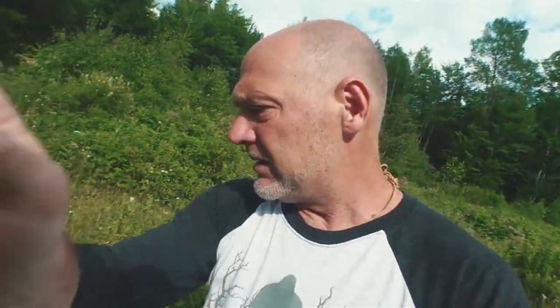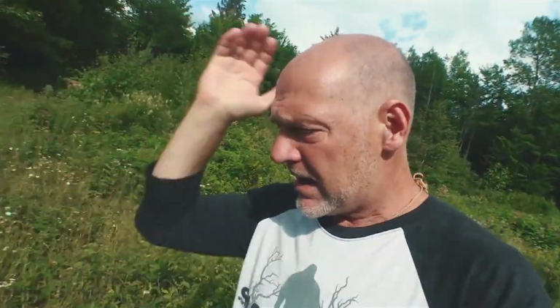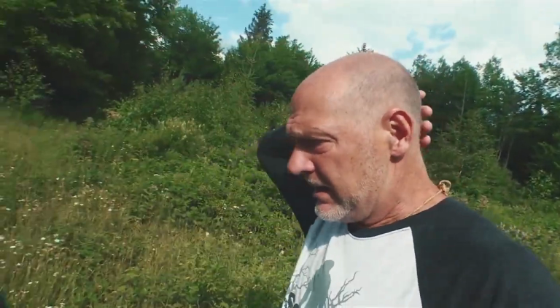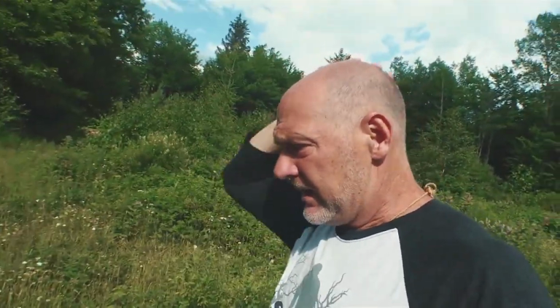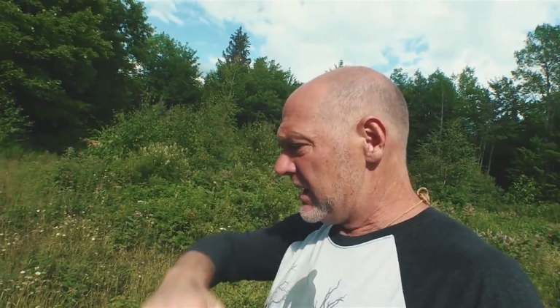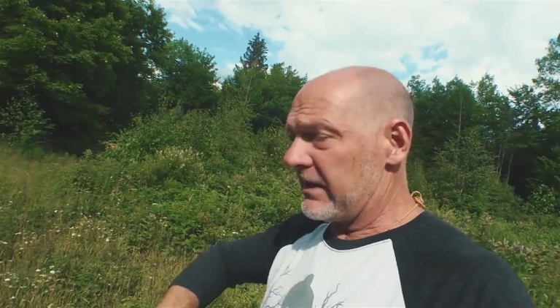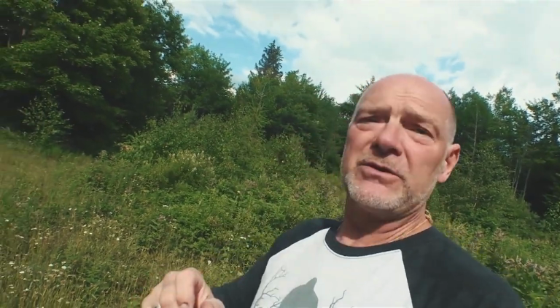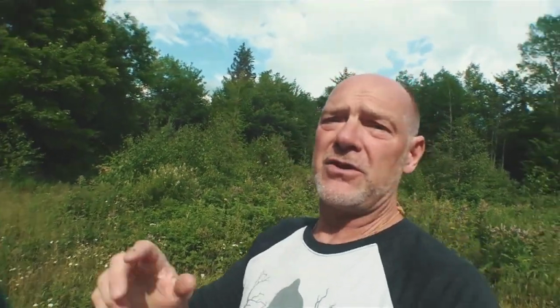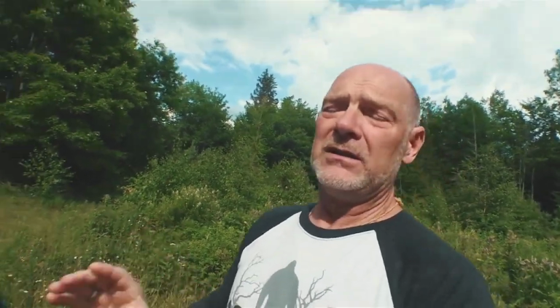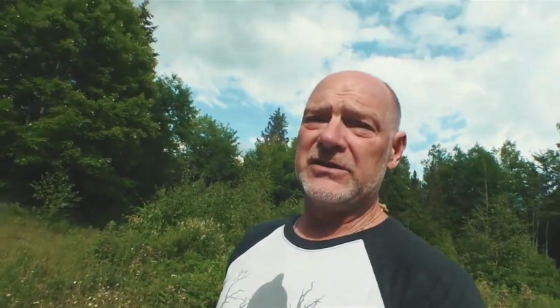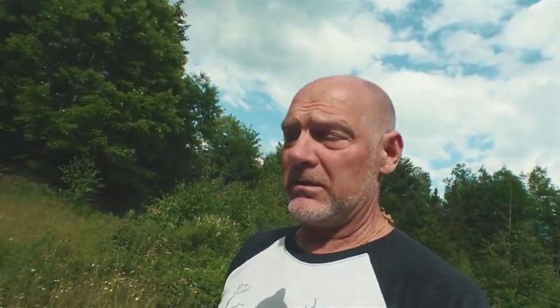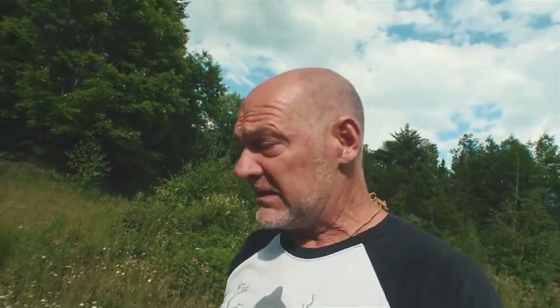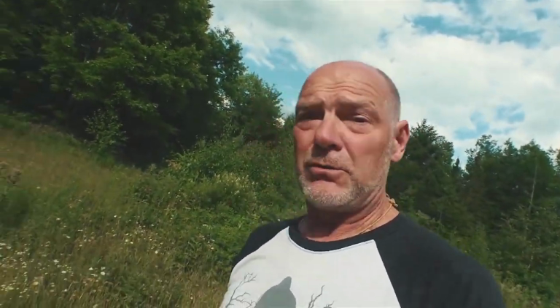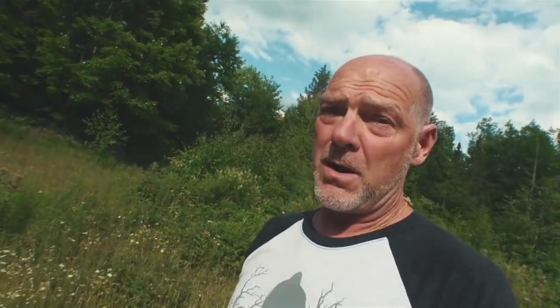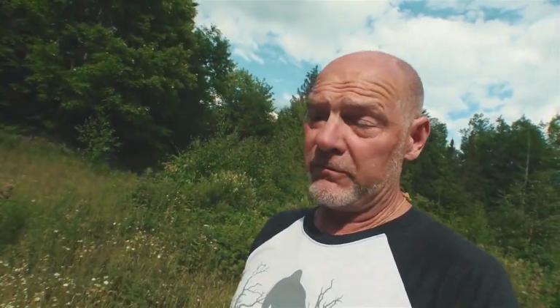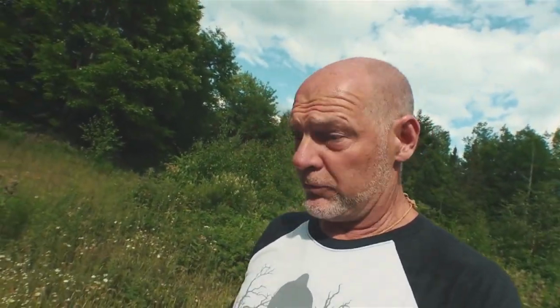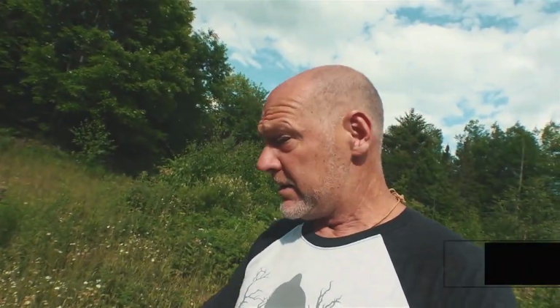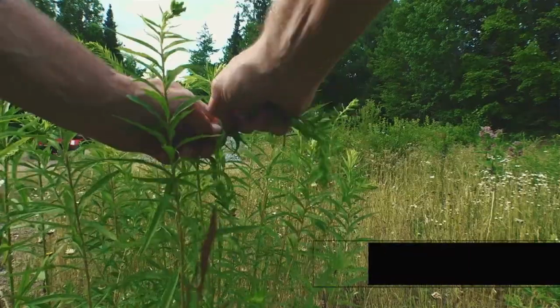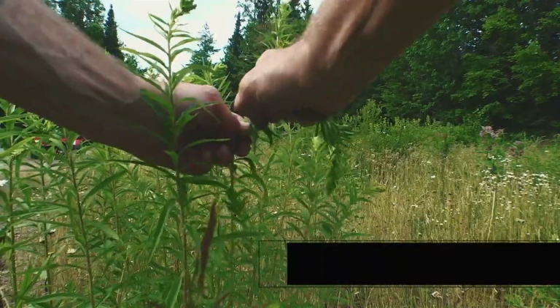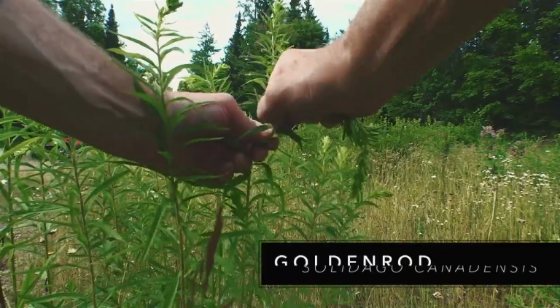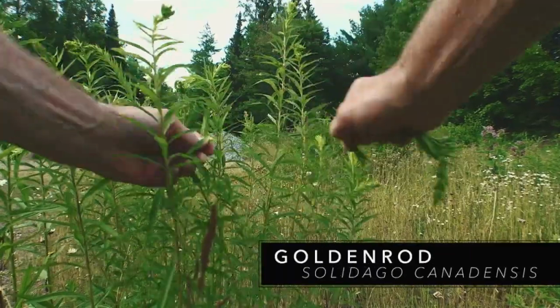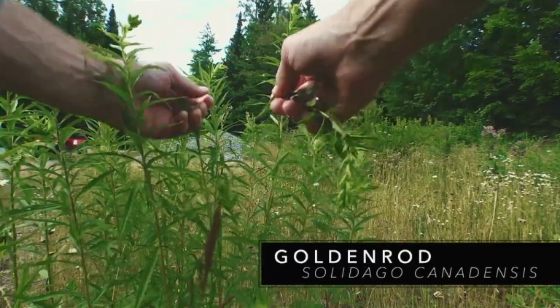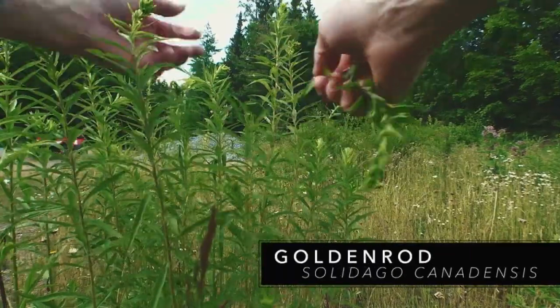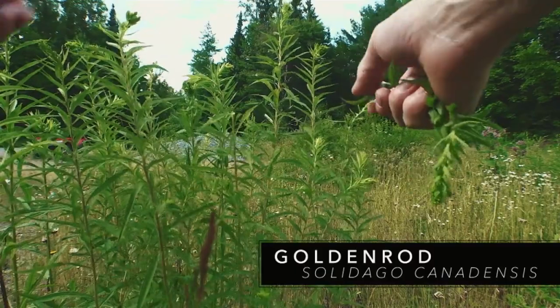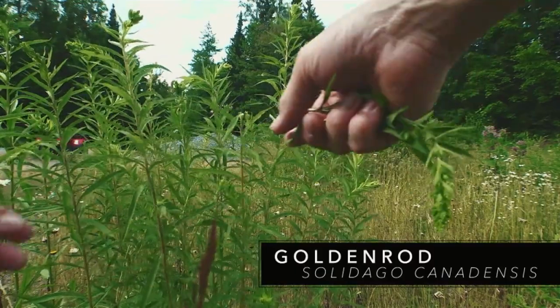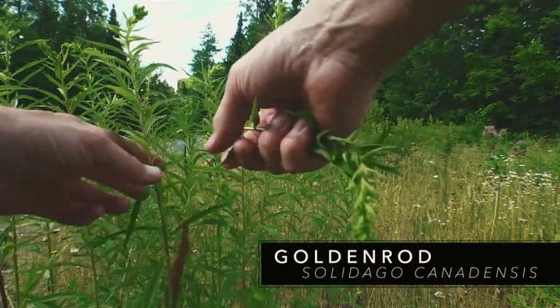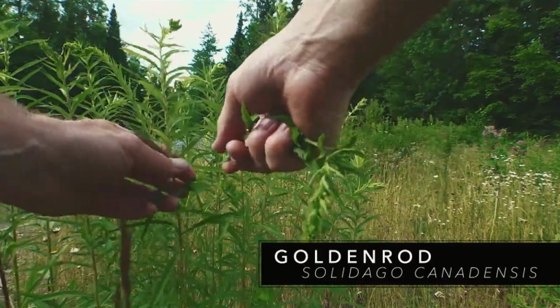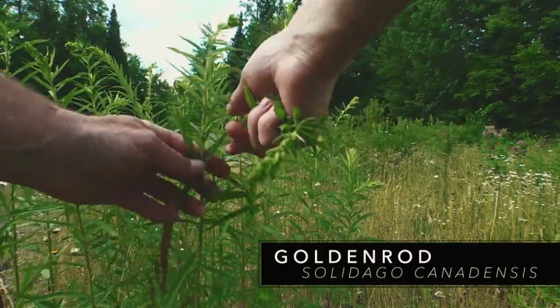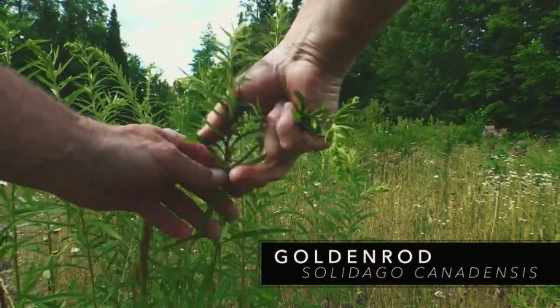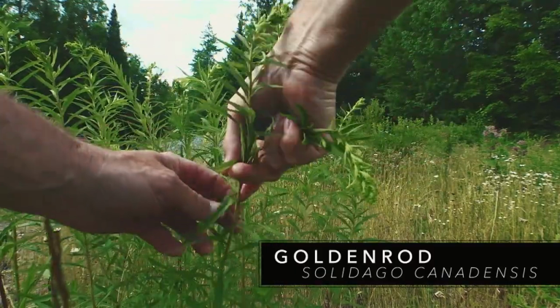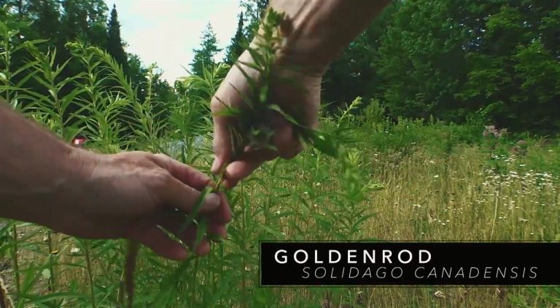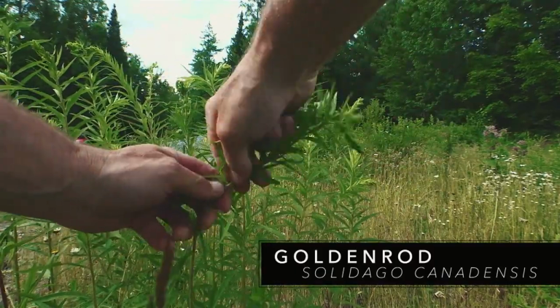And it makes... If I were to start listing the medicinal properties of goldenrod, I'd need 15 minutes. It makes a lovely tea.